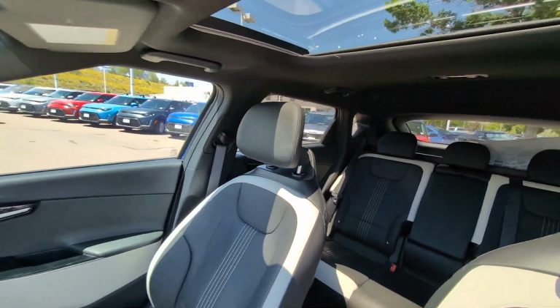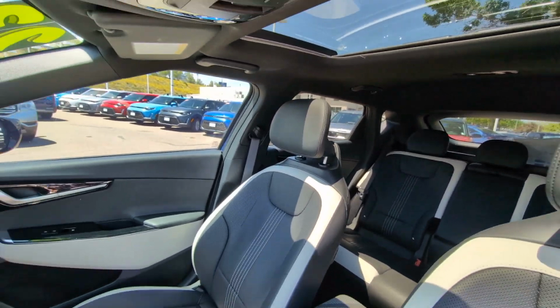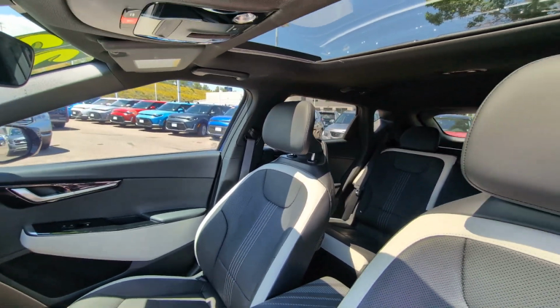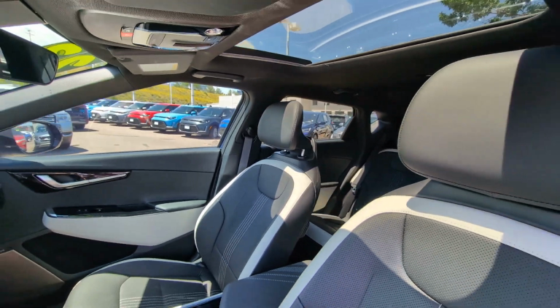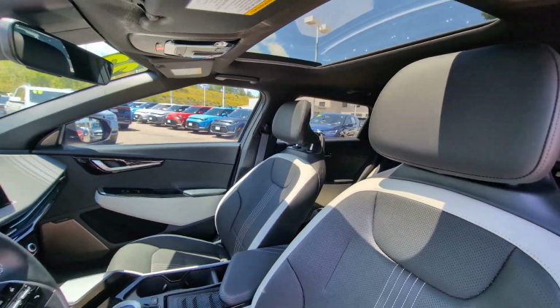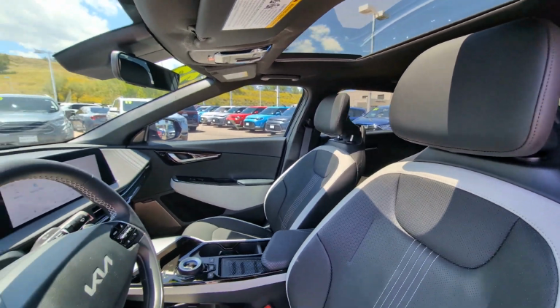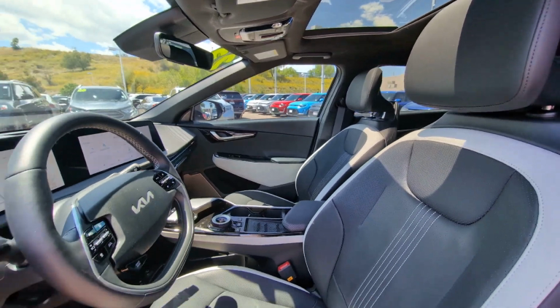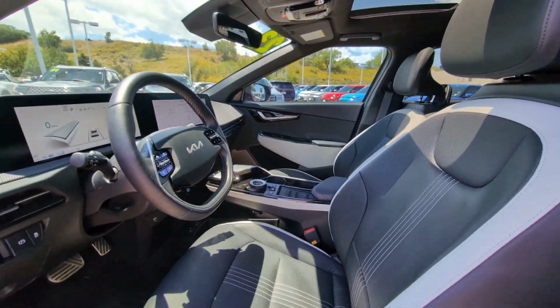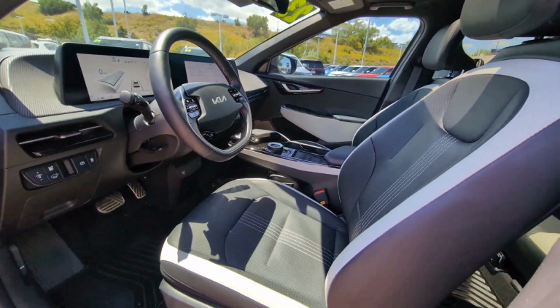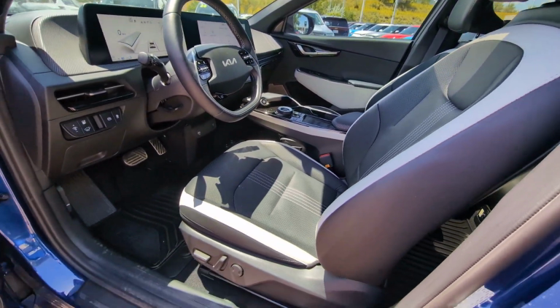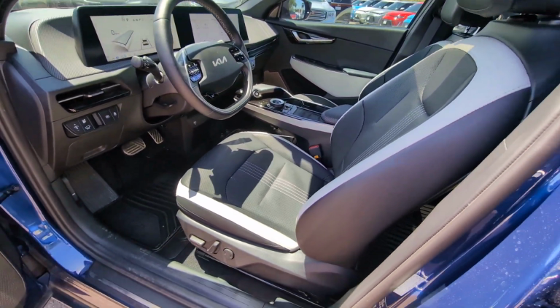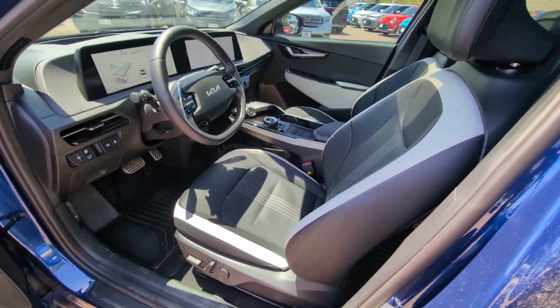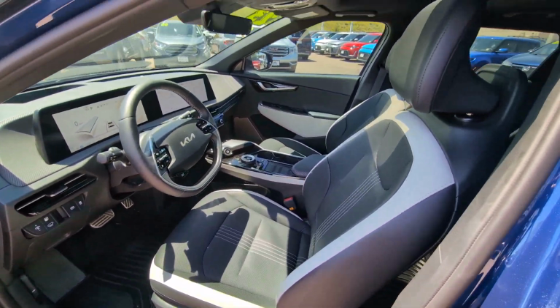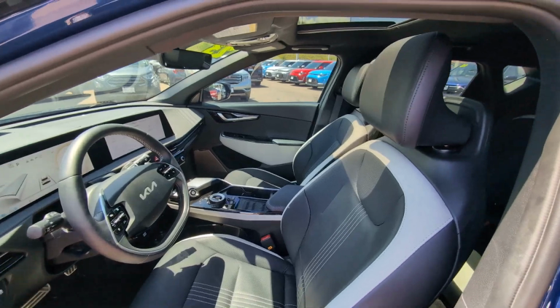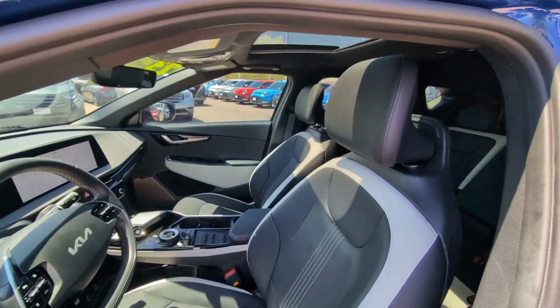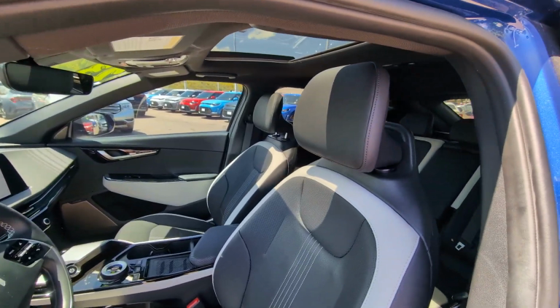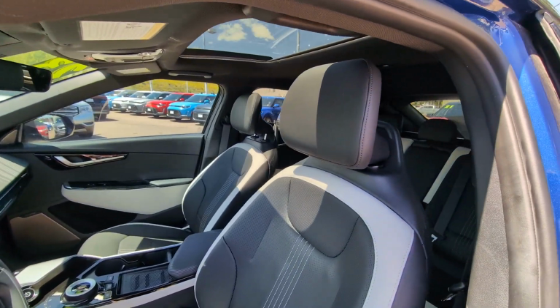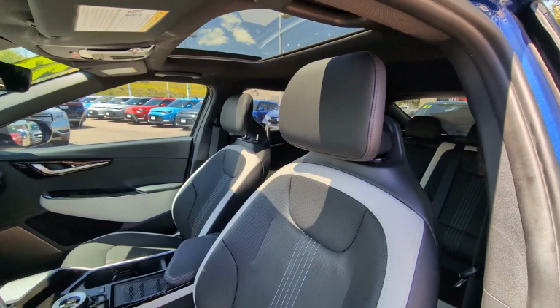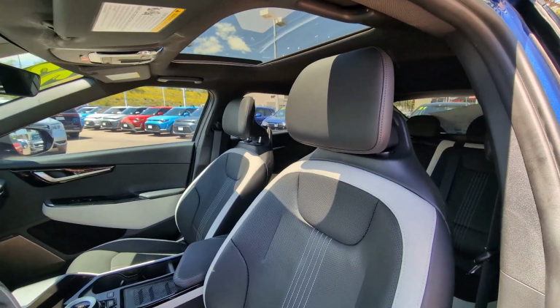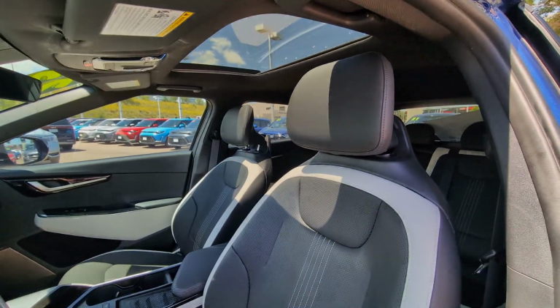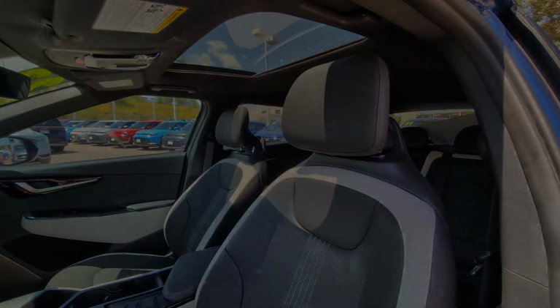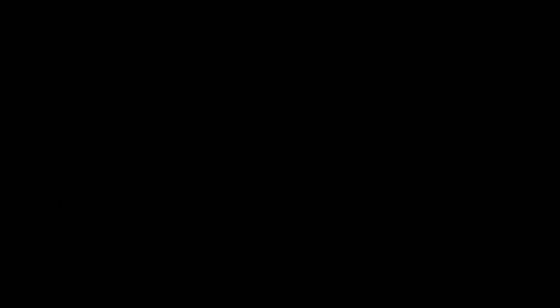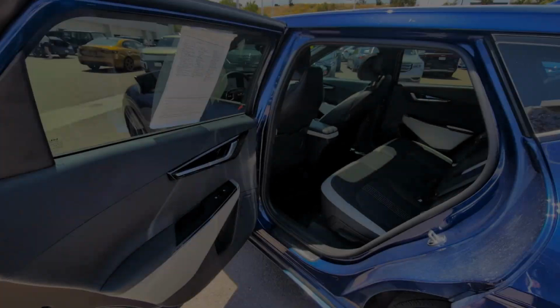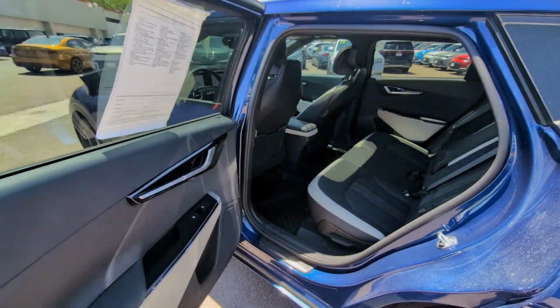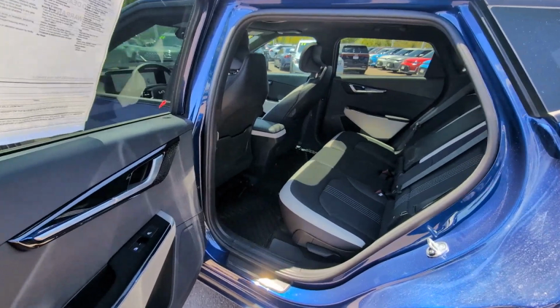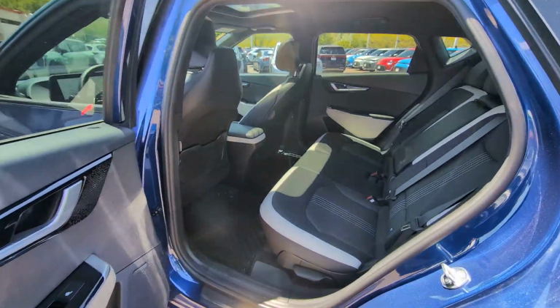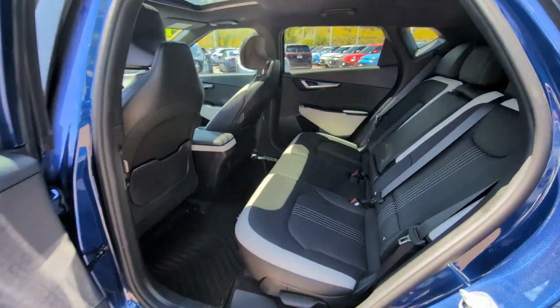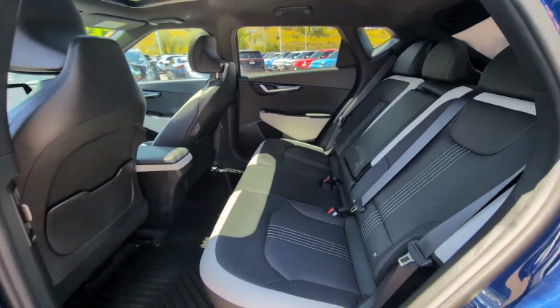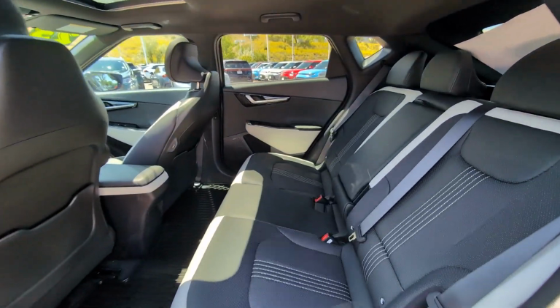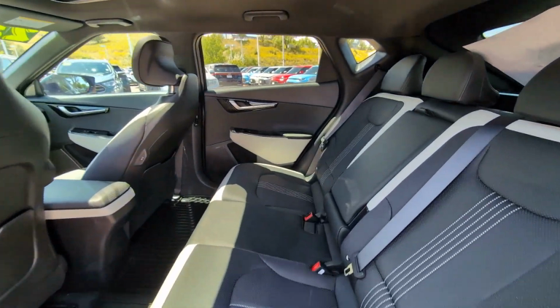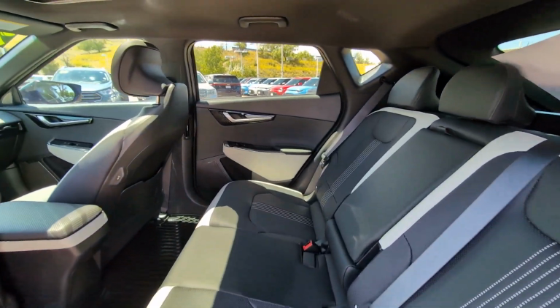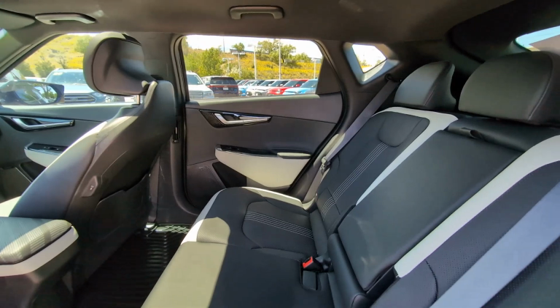Keyless entry, sunroof/moonroof, and all-wheel drive — upscale comfort meets future-focused efficiency in this beautifully designed EV6. See for yourself when you take it out for a test drive. Our professional staff looks forward to giving you excellent service.